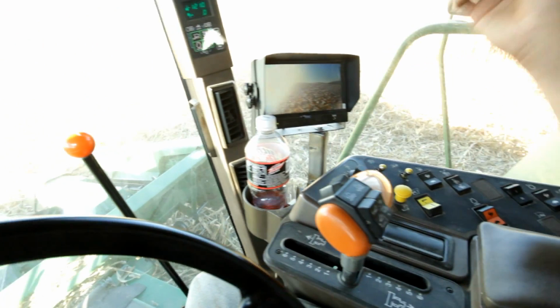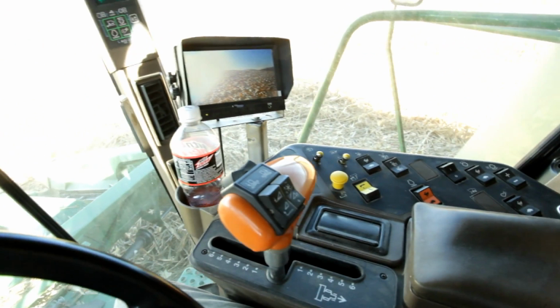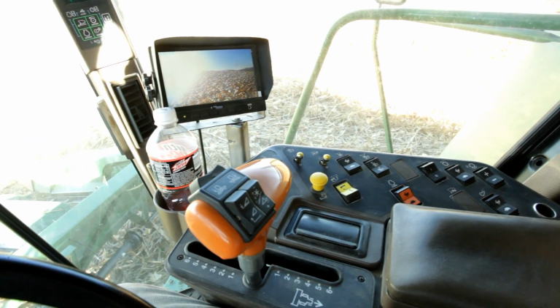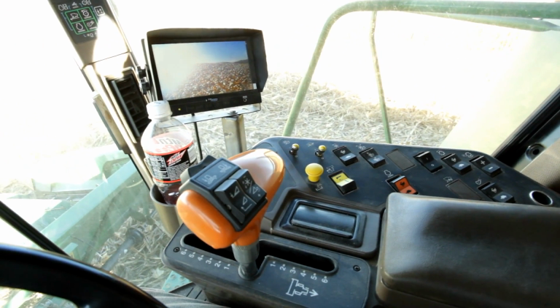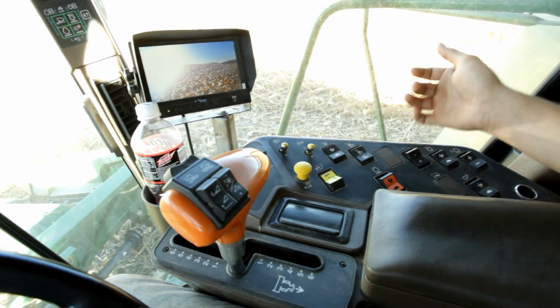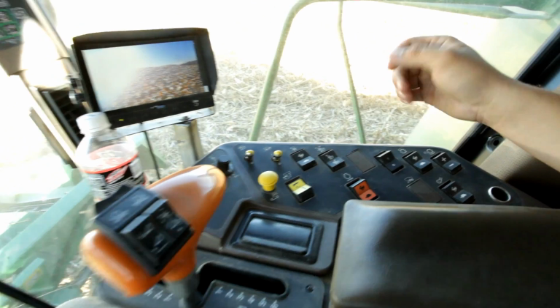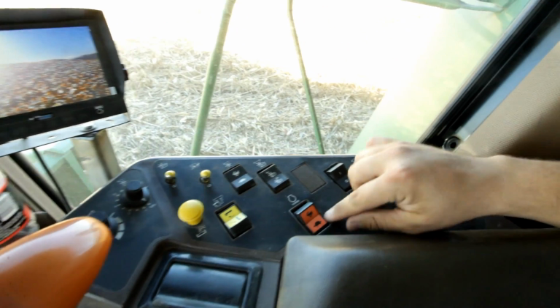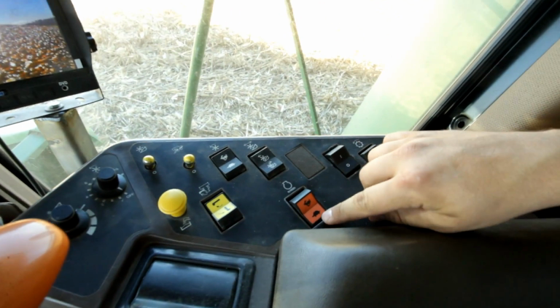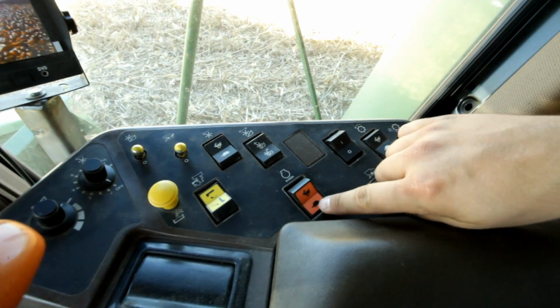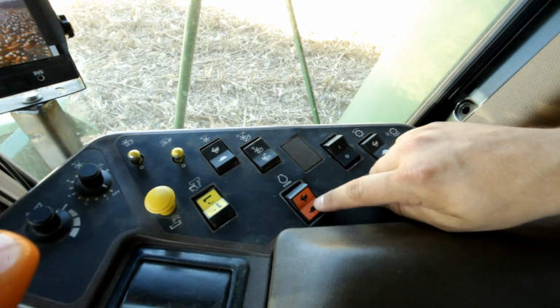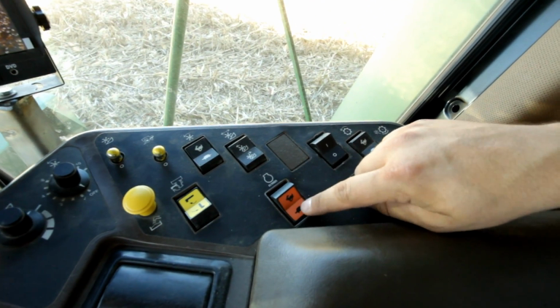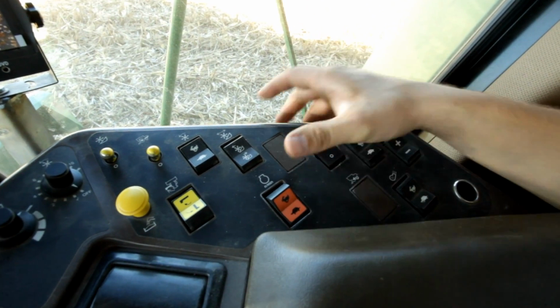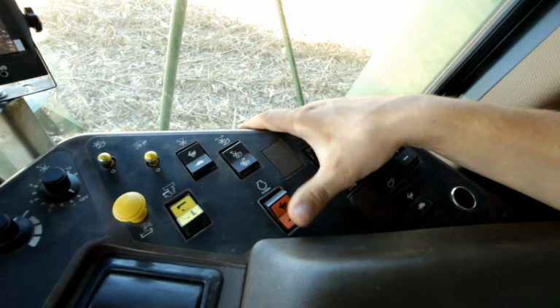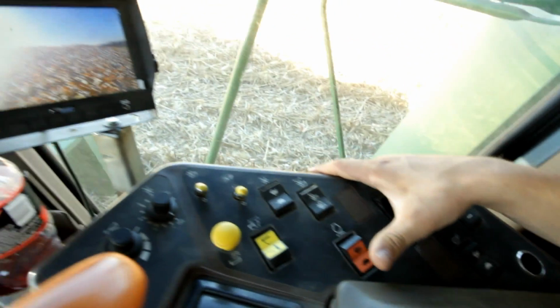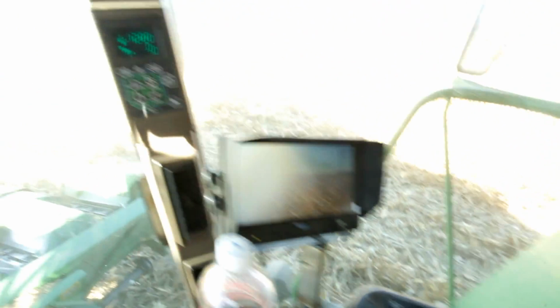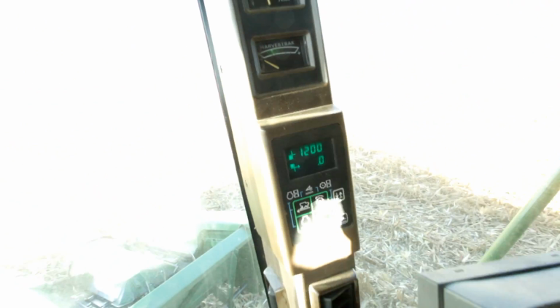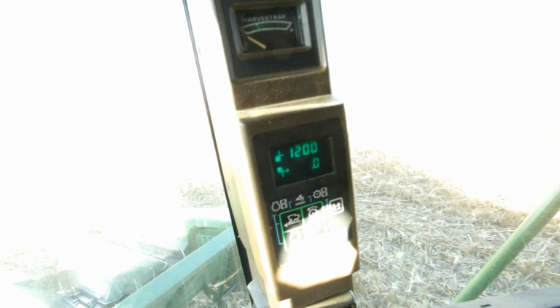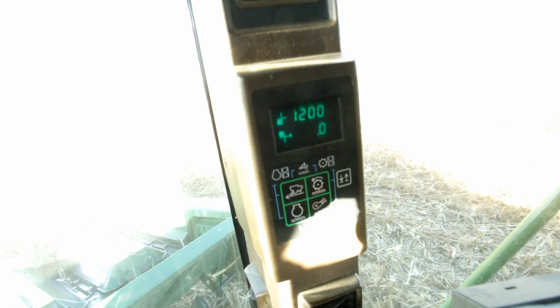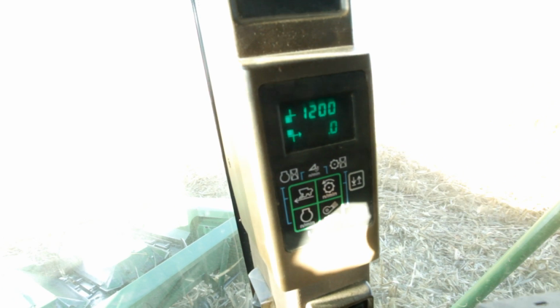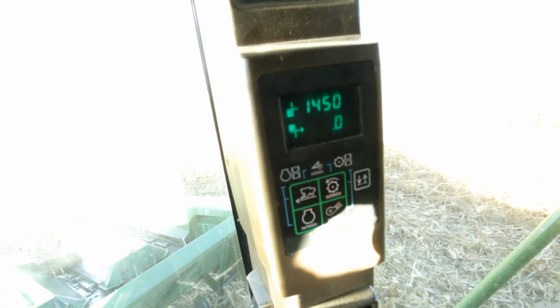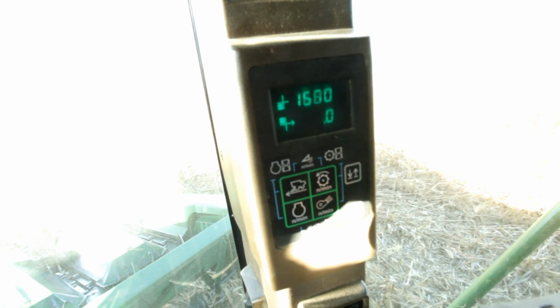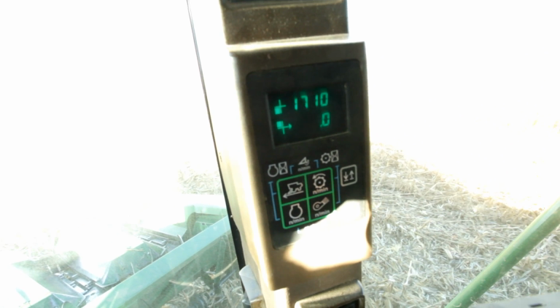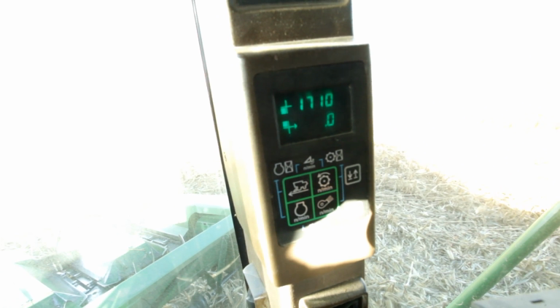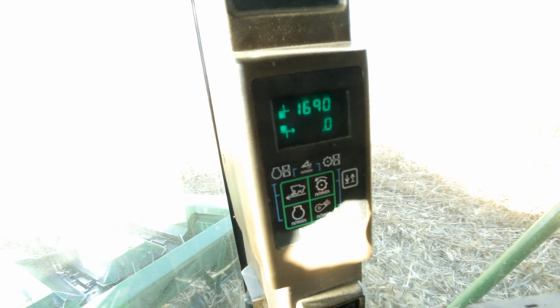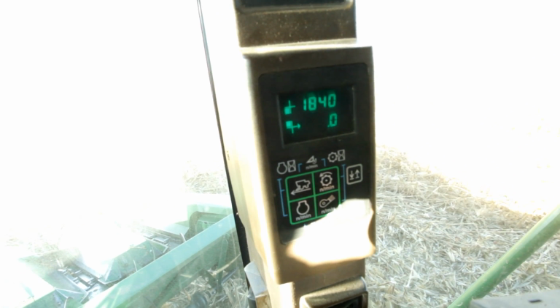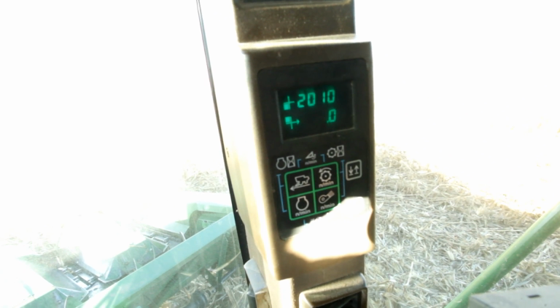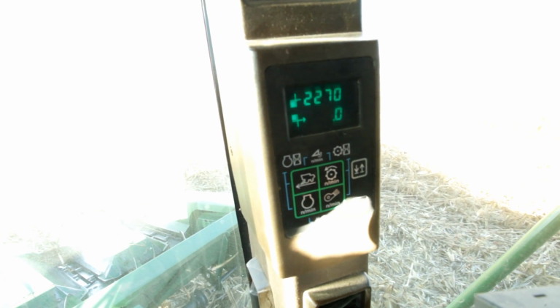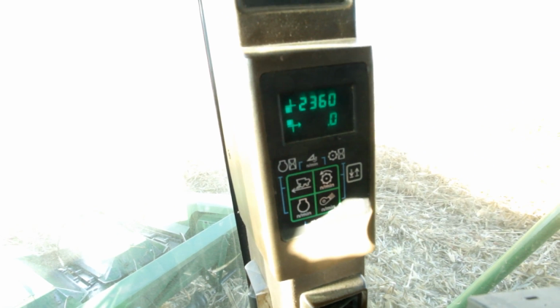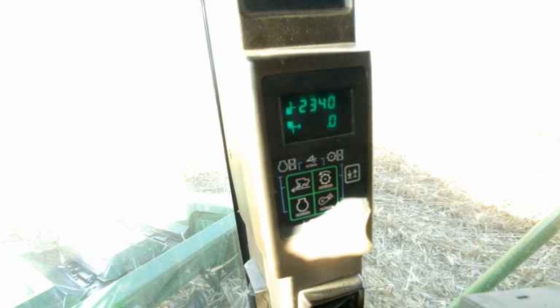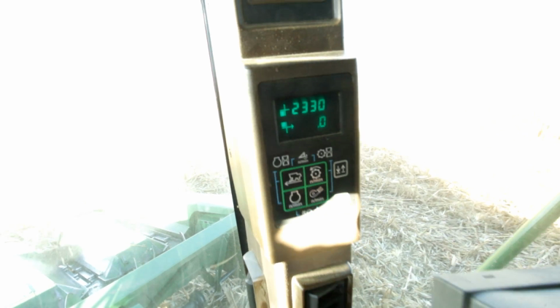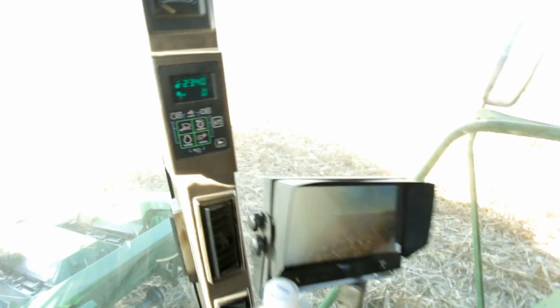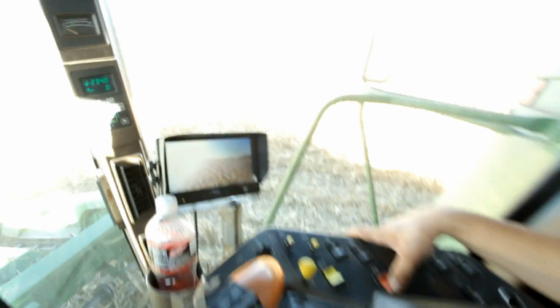Moving on, we've got your throttle. It's a three-position throttle: slow, mid range, and wide open. My favorite.